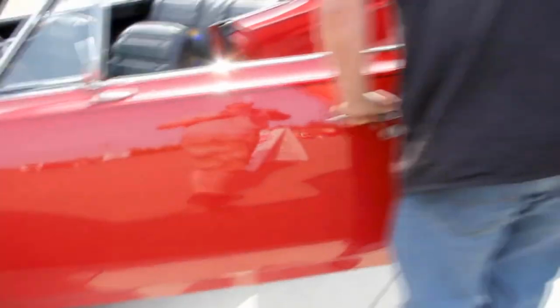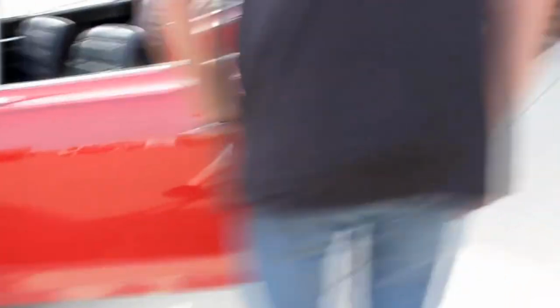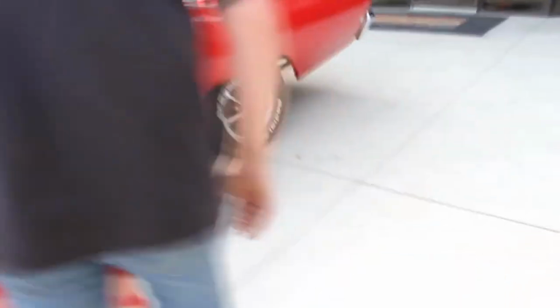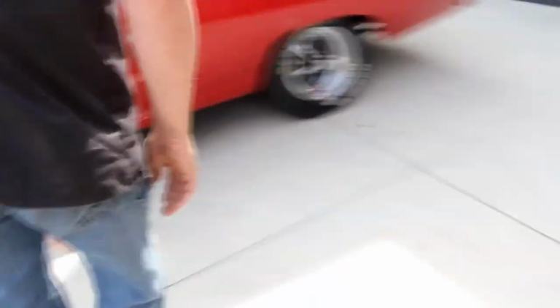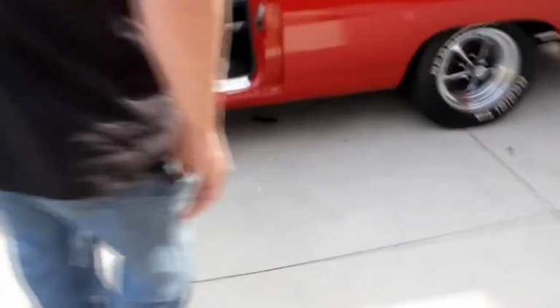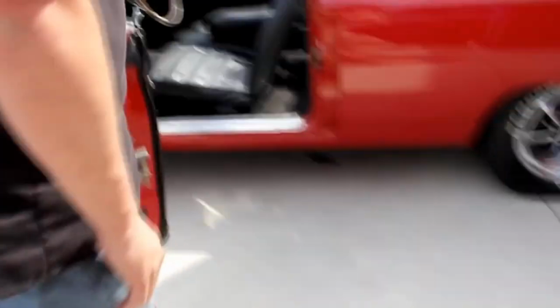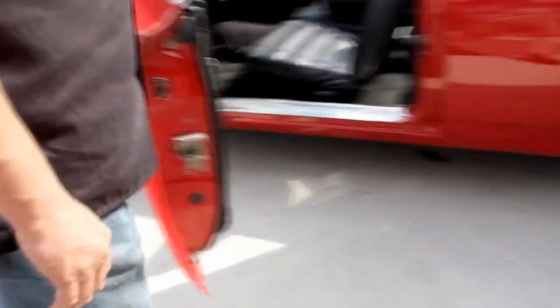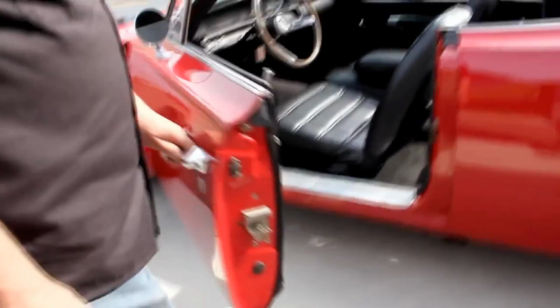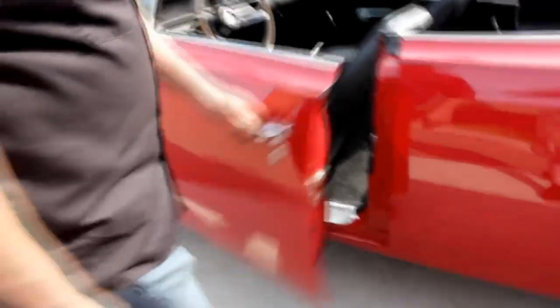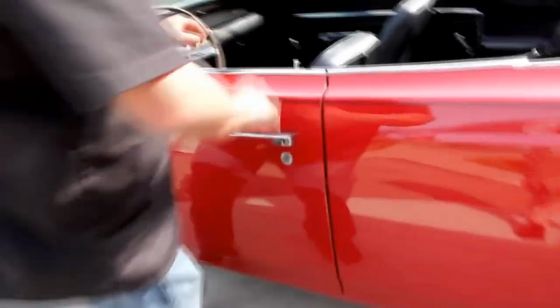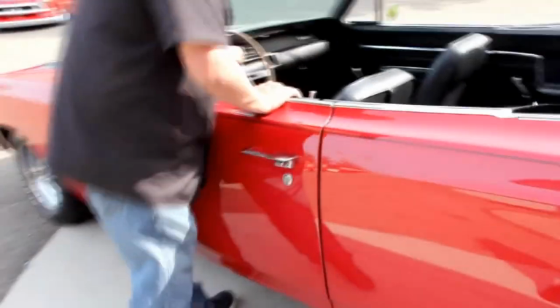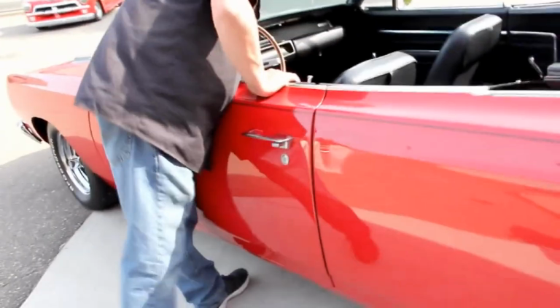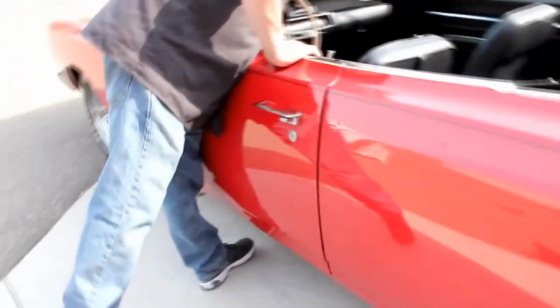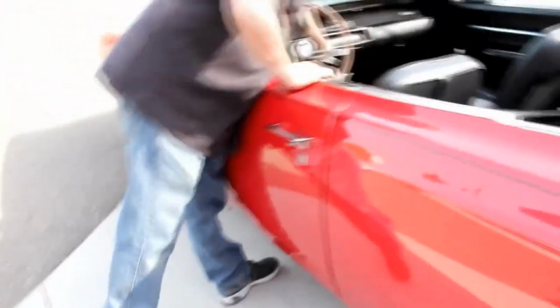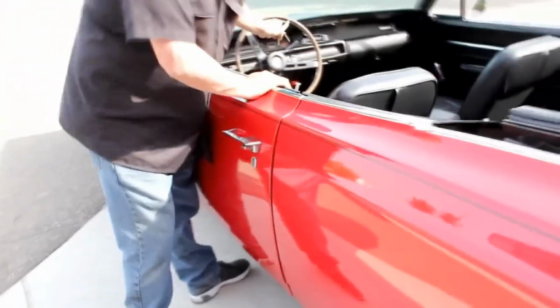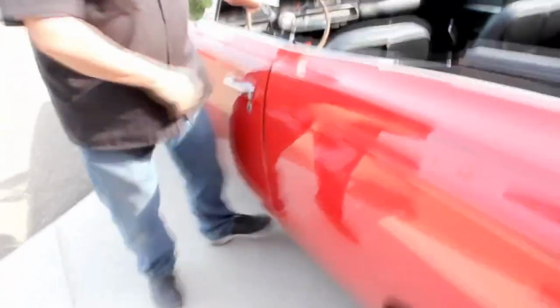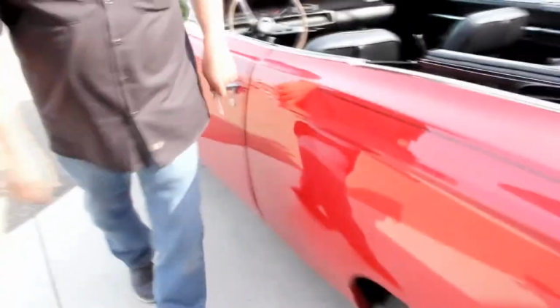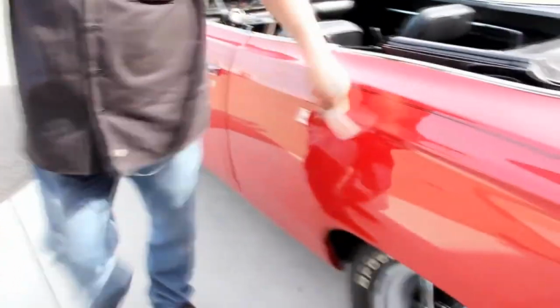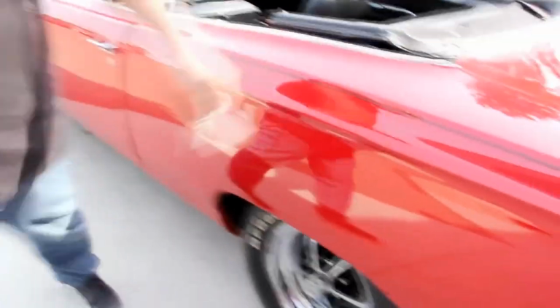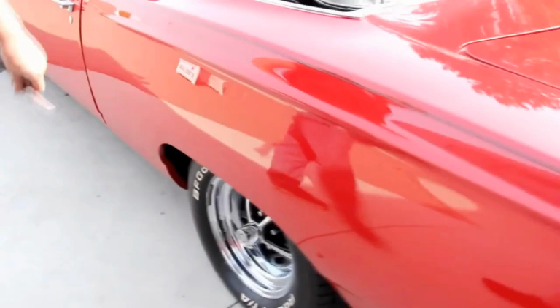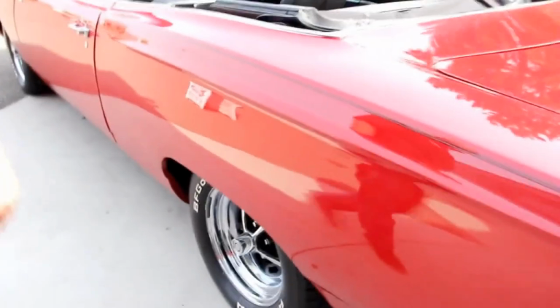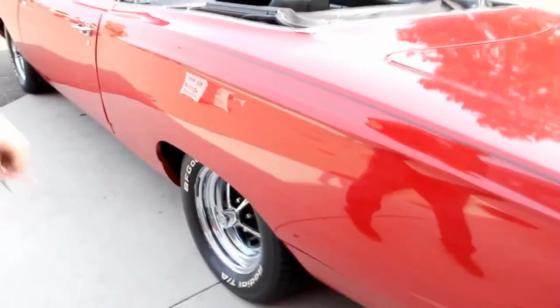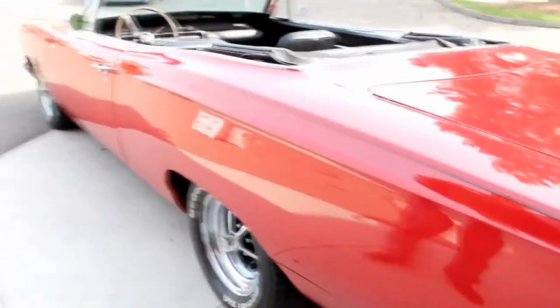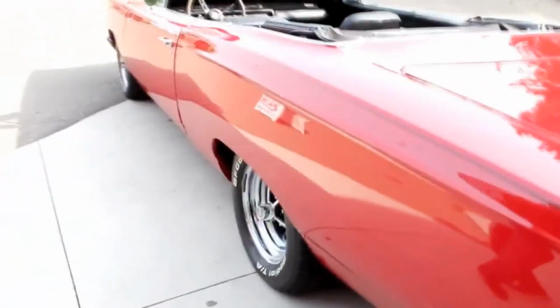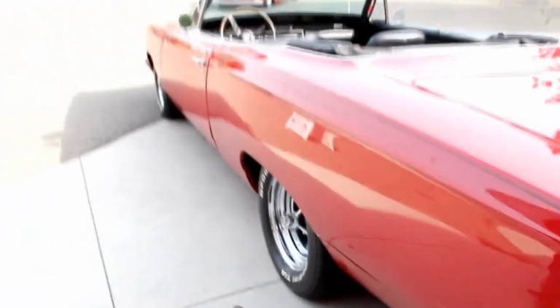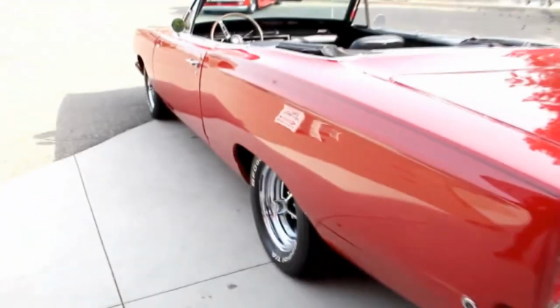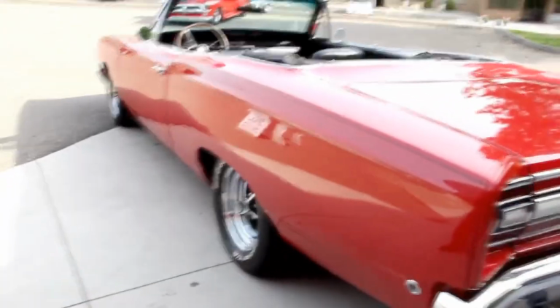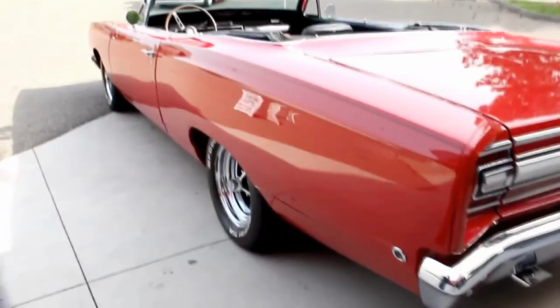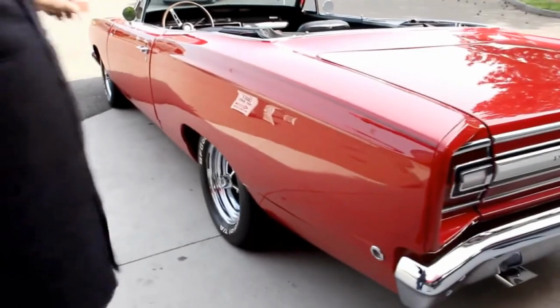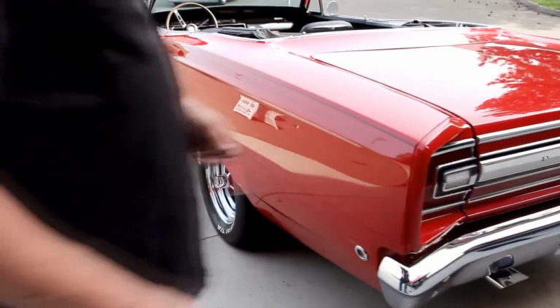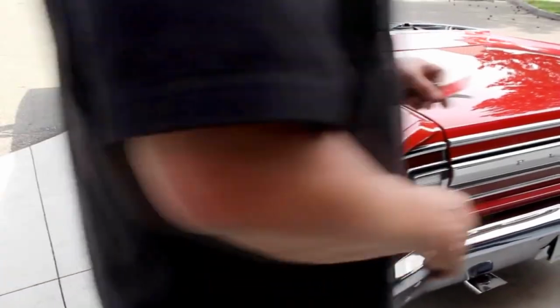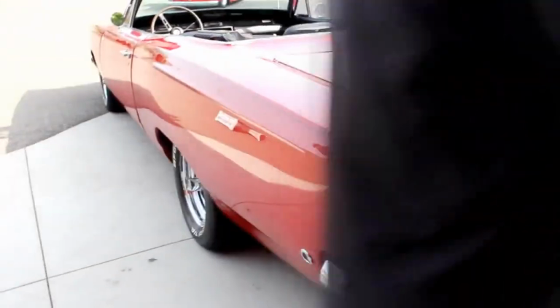Doors open up and operate nice, super clean inside. Super straight quarter panel — look how long that baby is. The reflection of everything looks great.